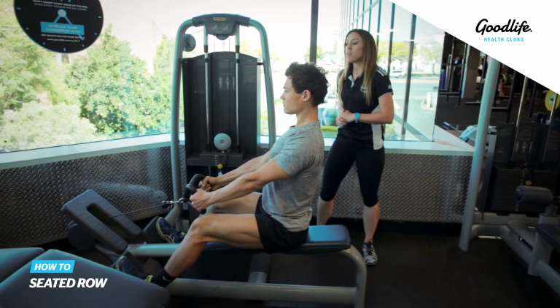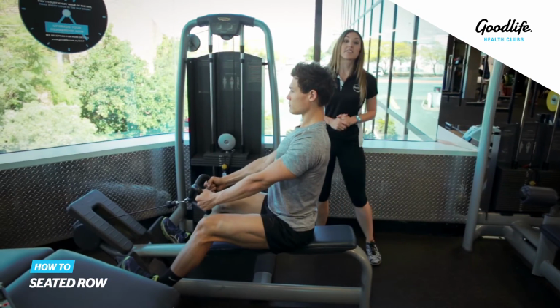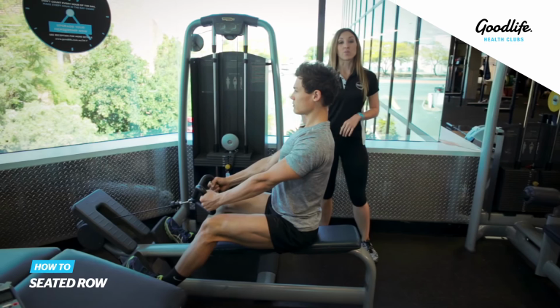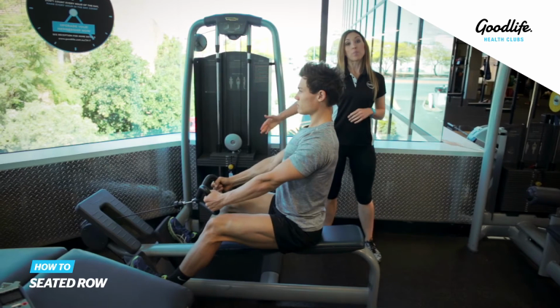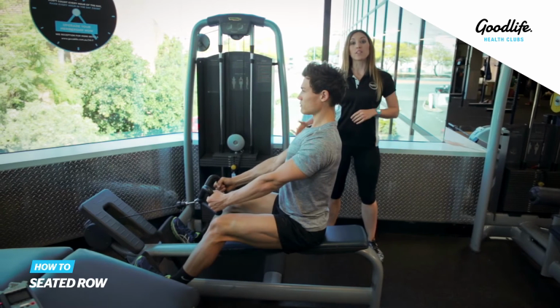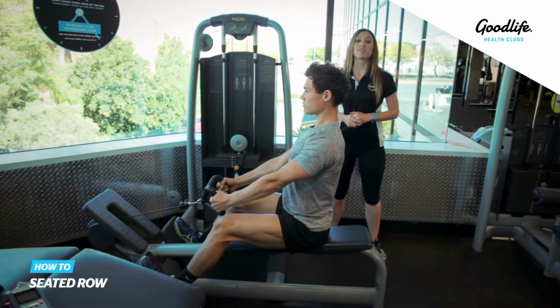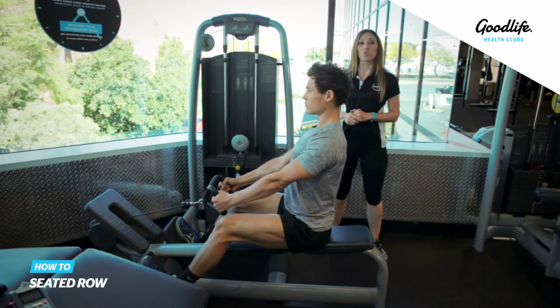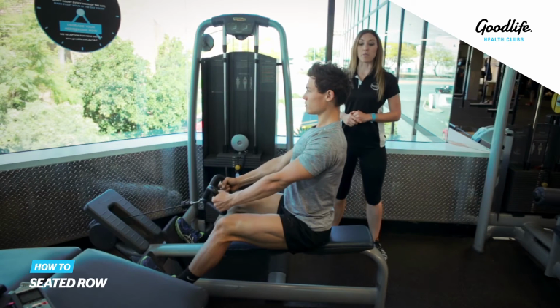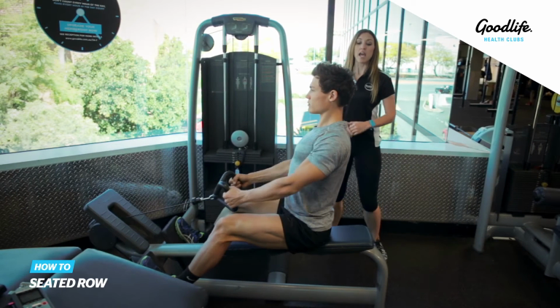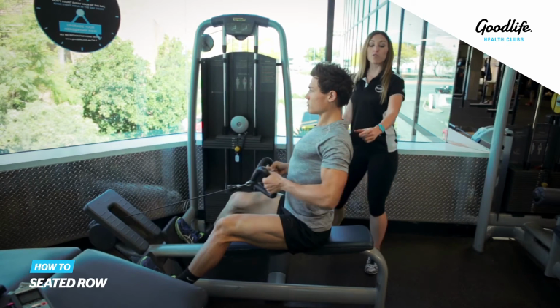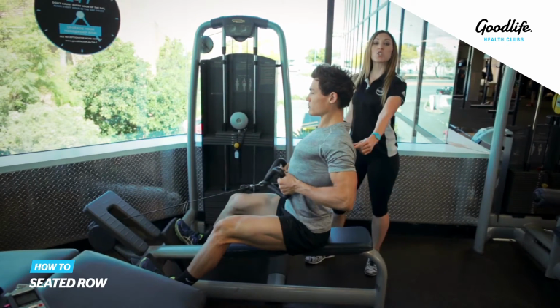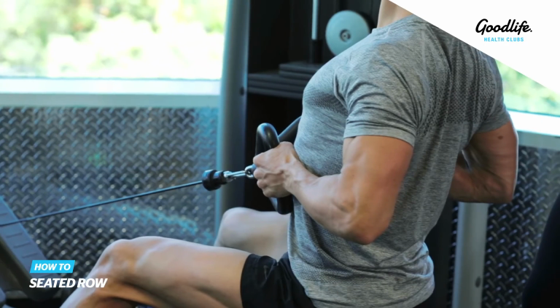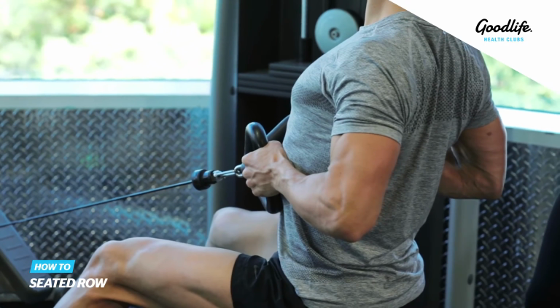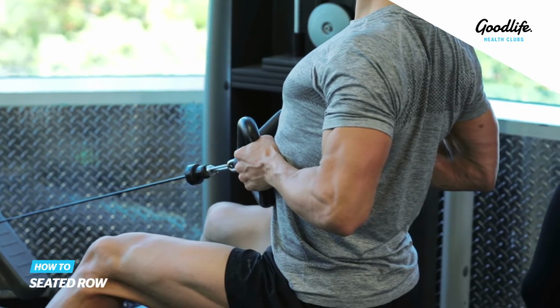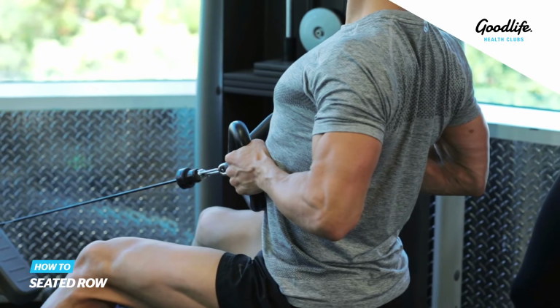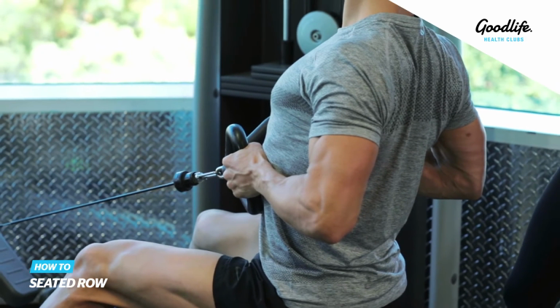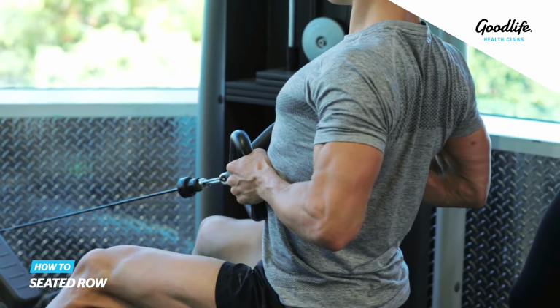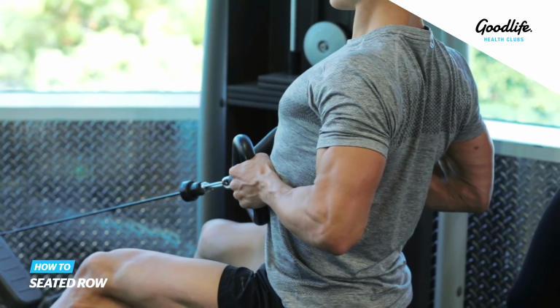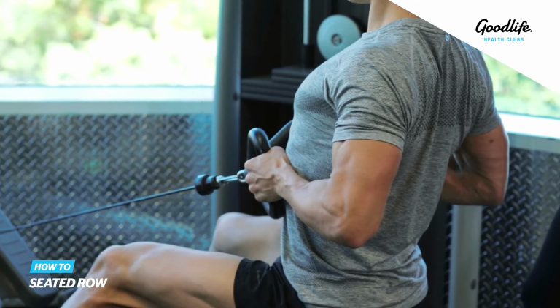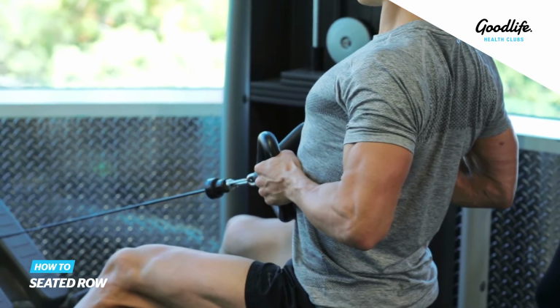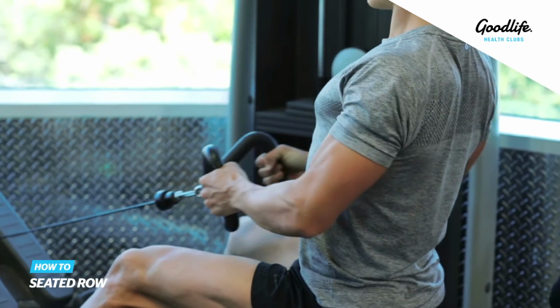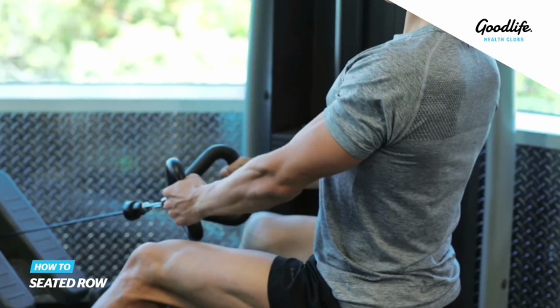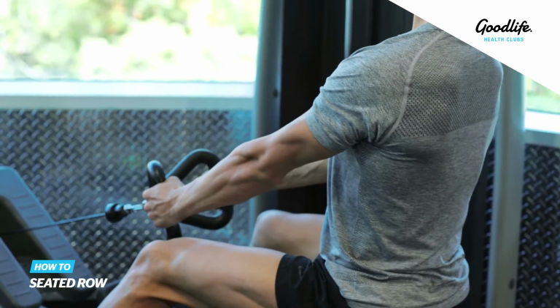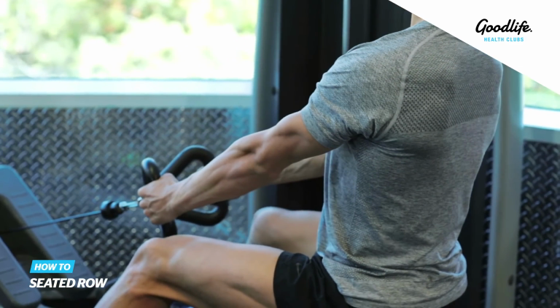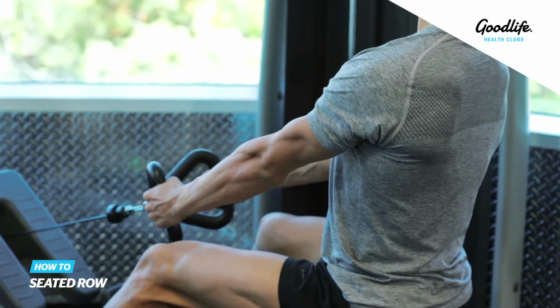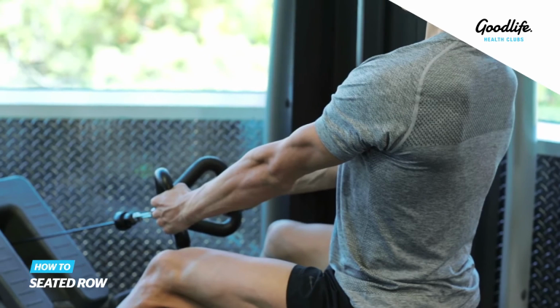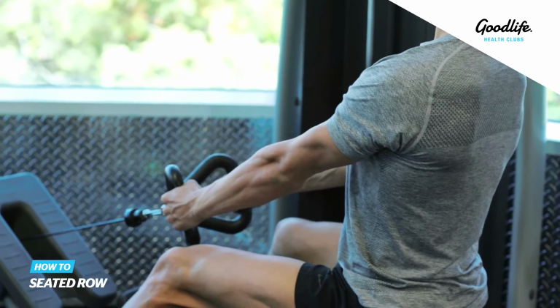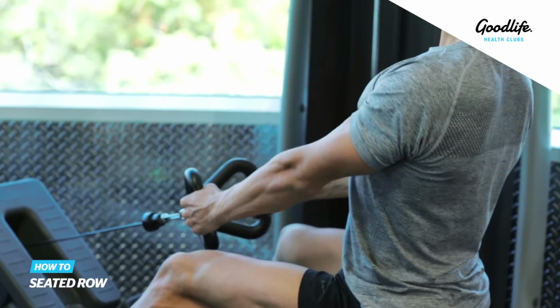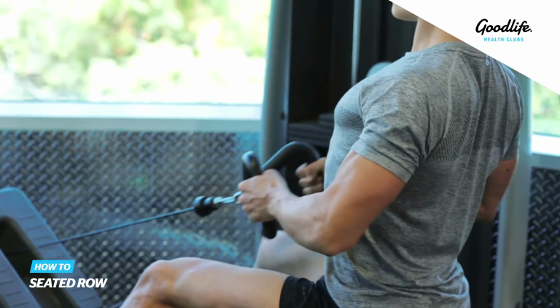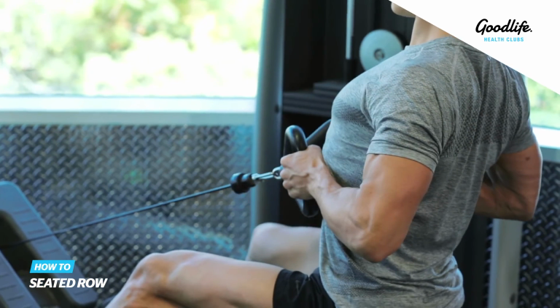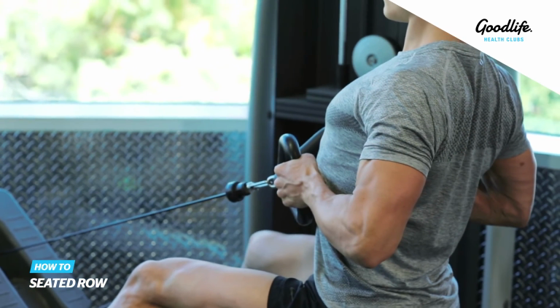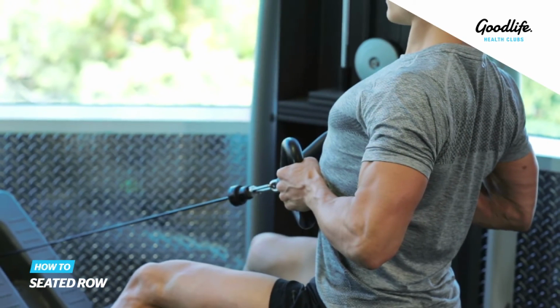For this exercise we're going to be pulling the handles in towards our belly button and really squeeze between the shoulder blades as you're pulling that weight in and release. Make sure your chest is up nice and high and we're keeping those shoulders back throughout the exercise.